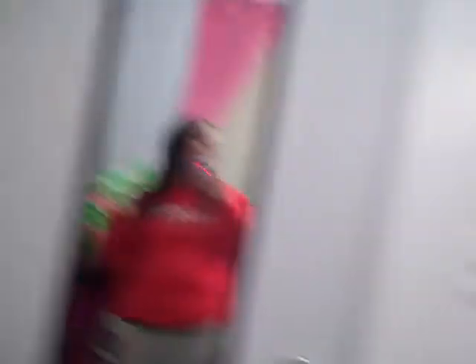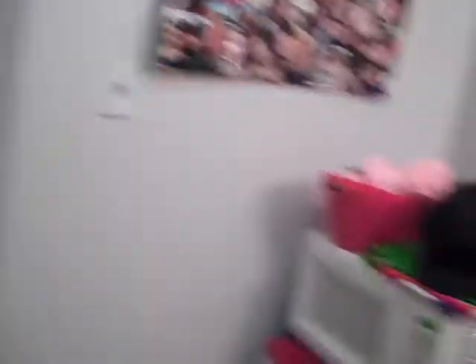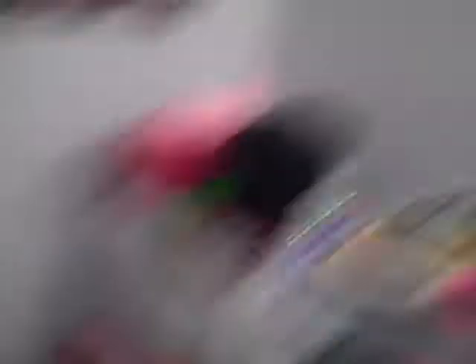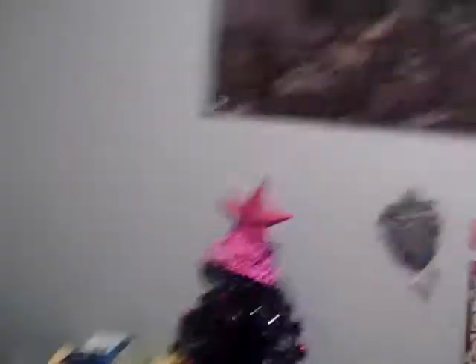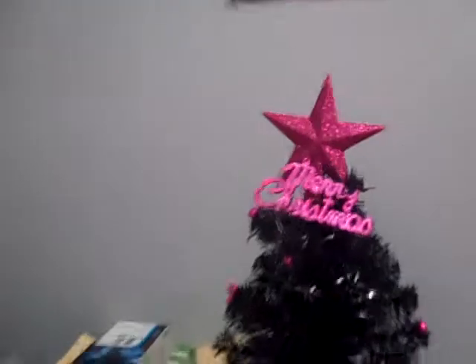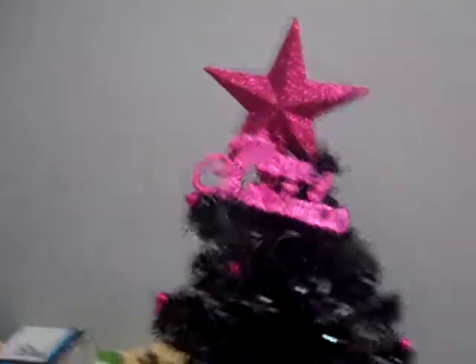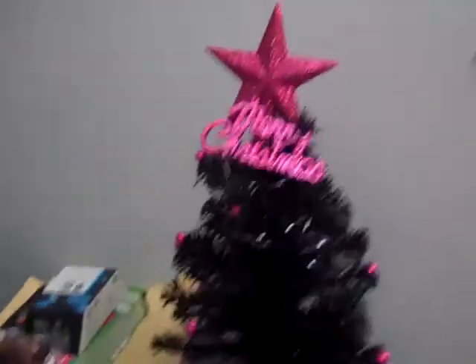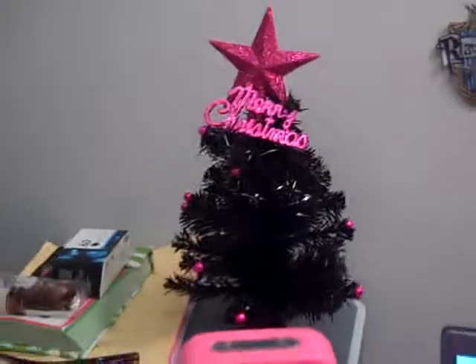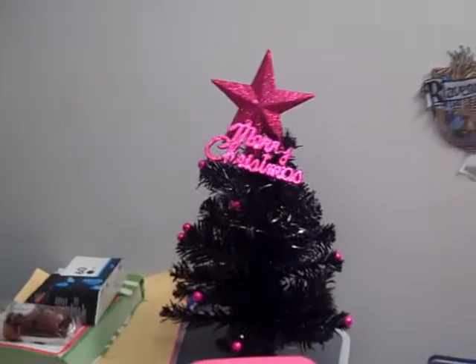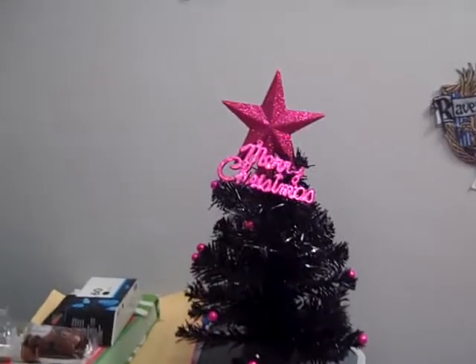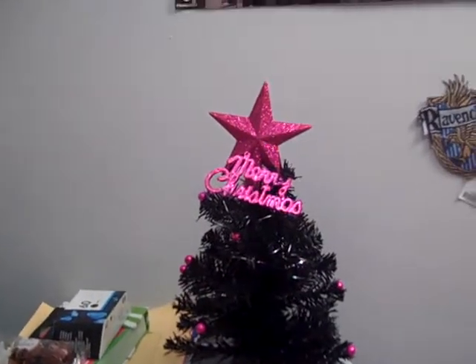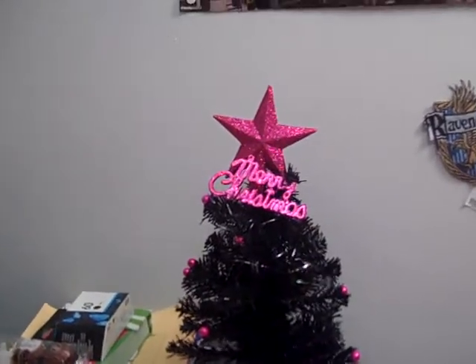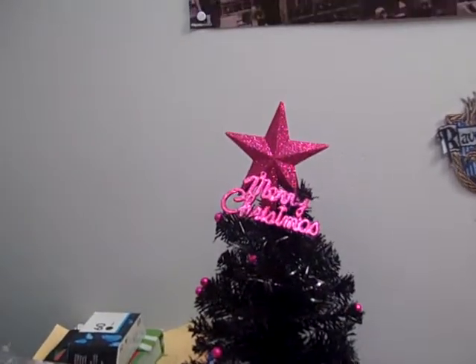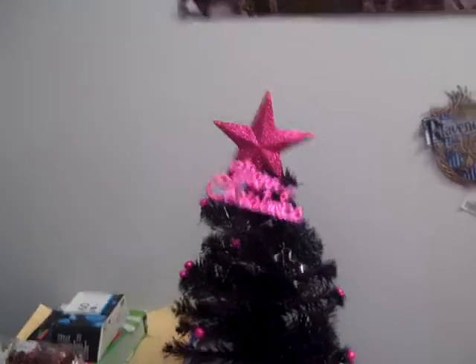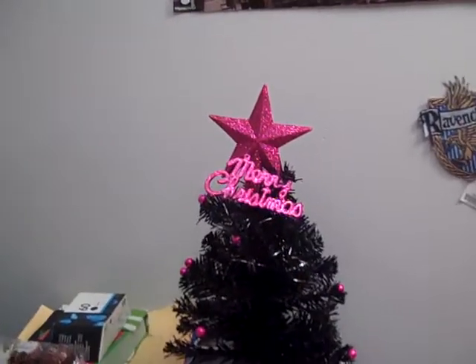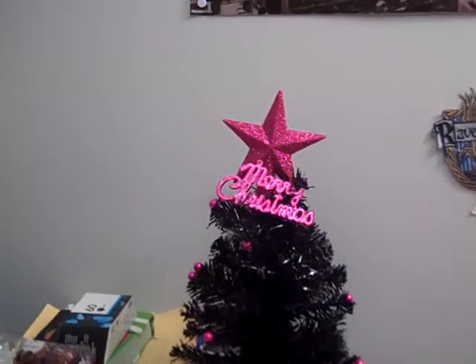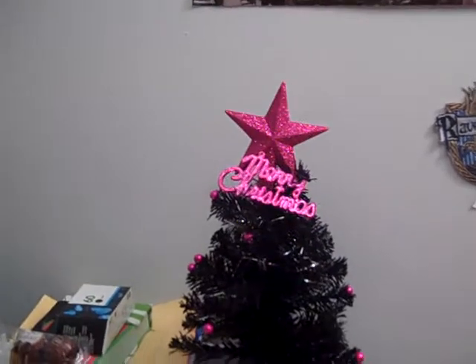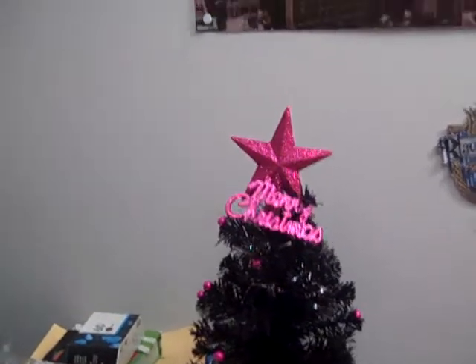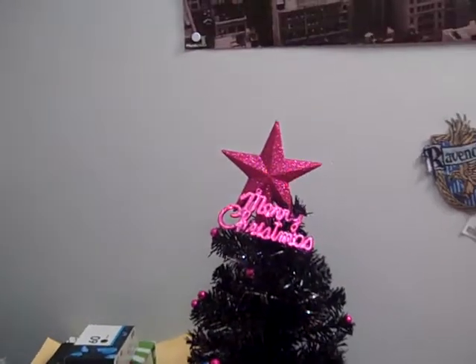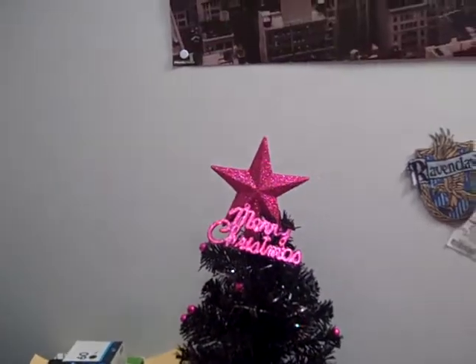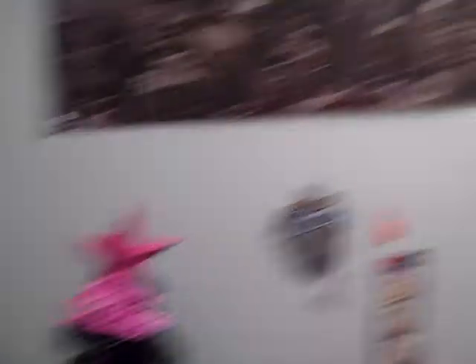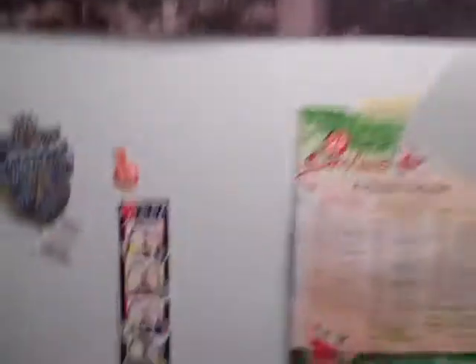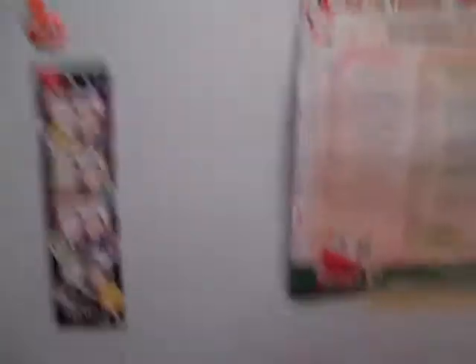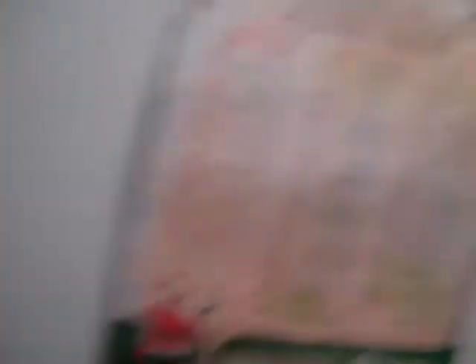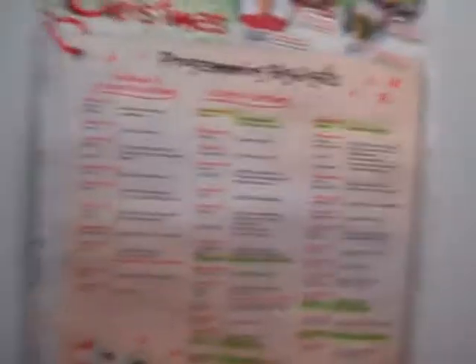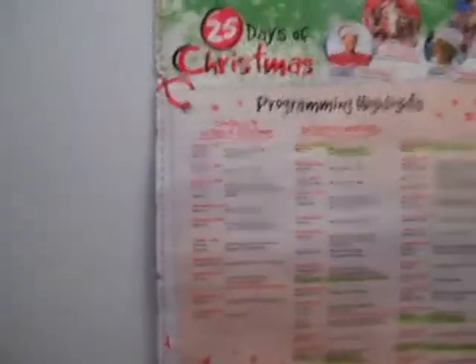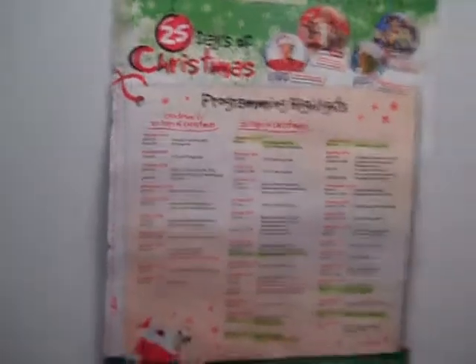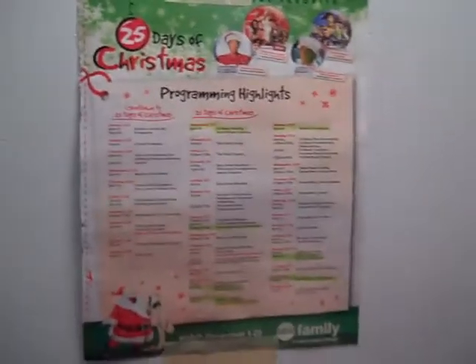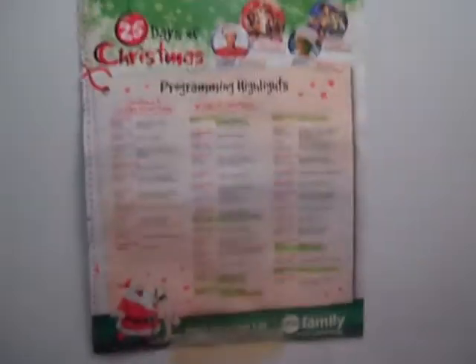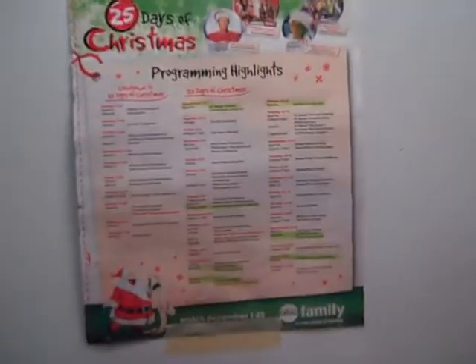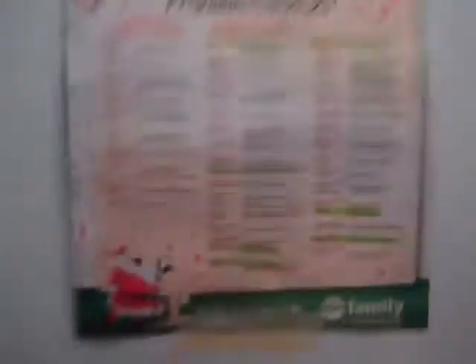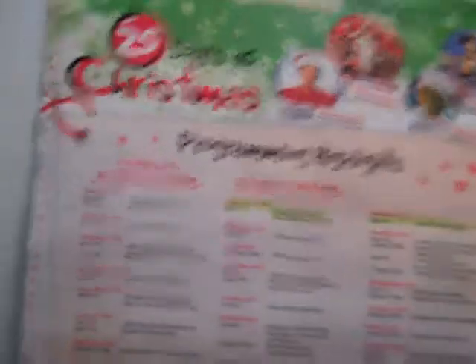I have my Christmas tree up, and I have my 25 Days of Christmas at ABC Family schedule posted on the wall.